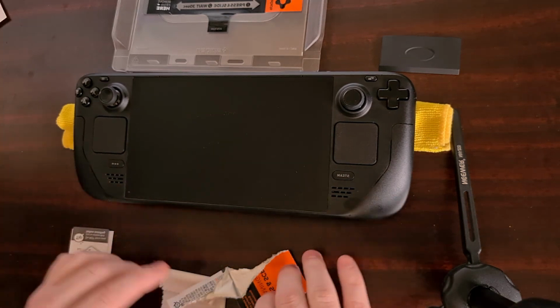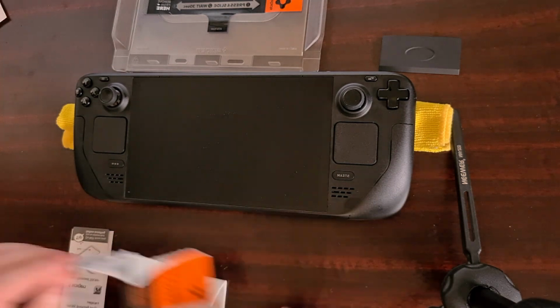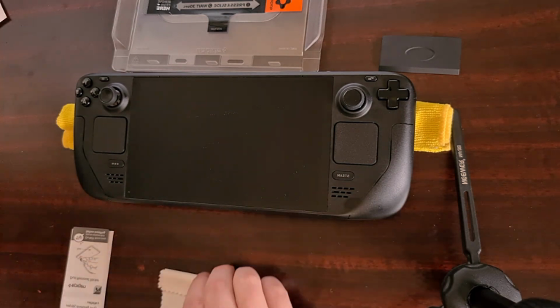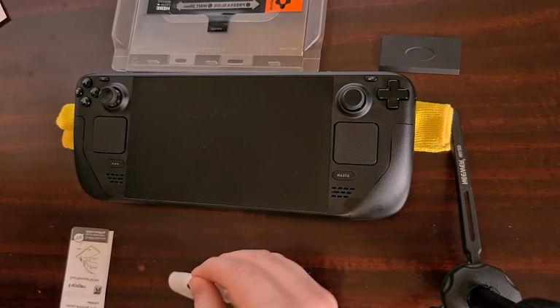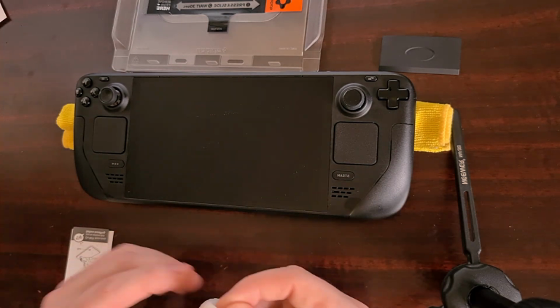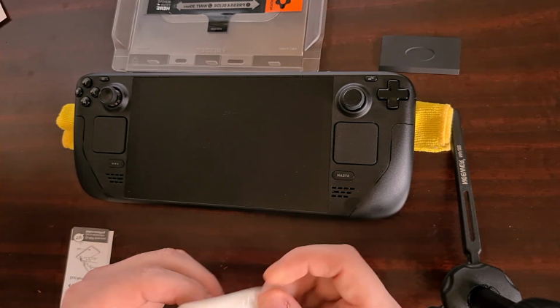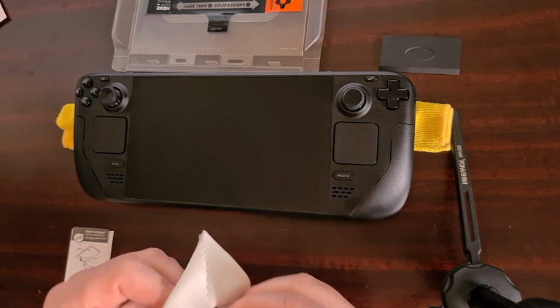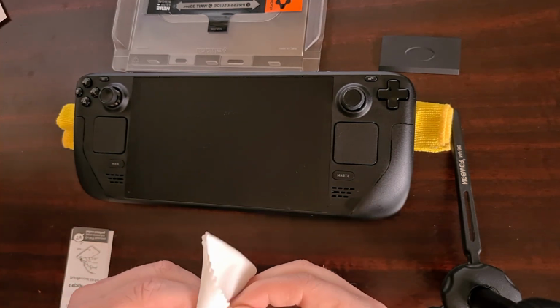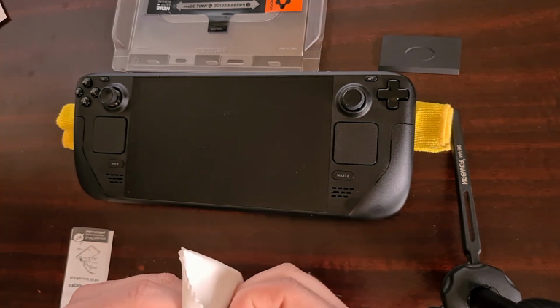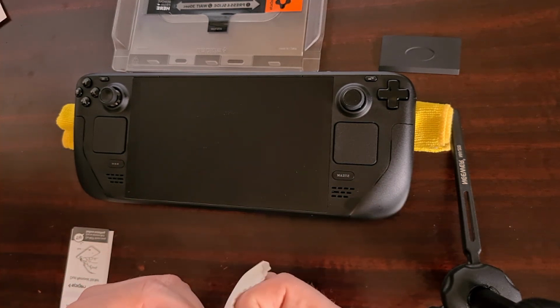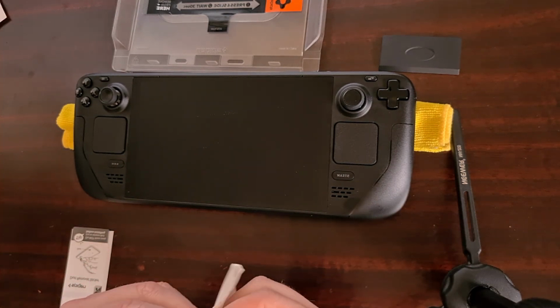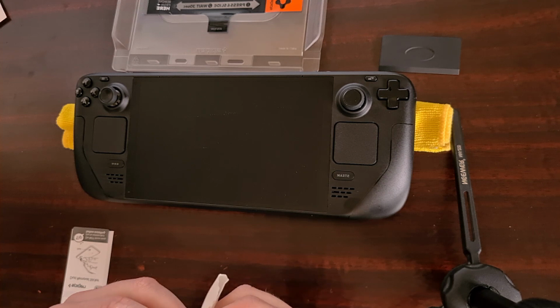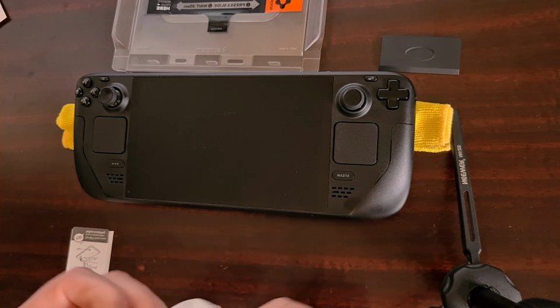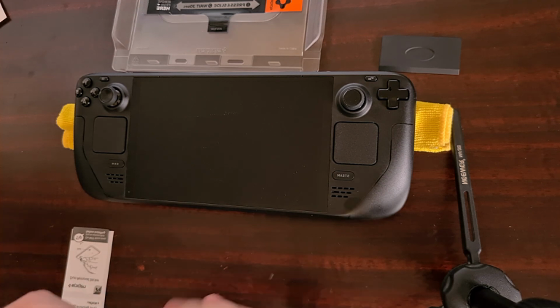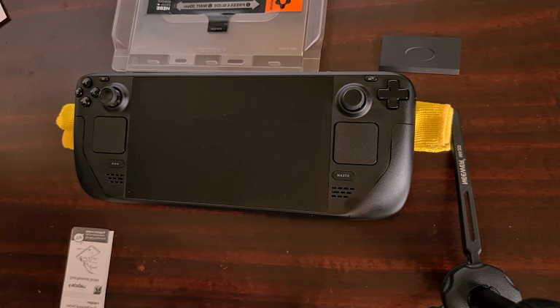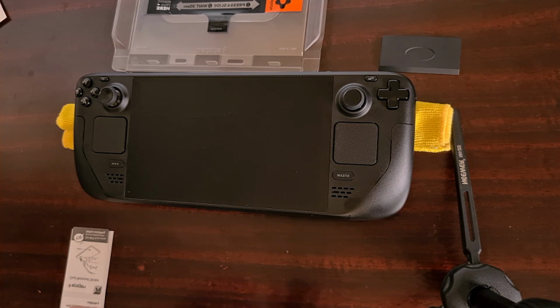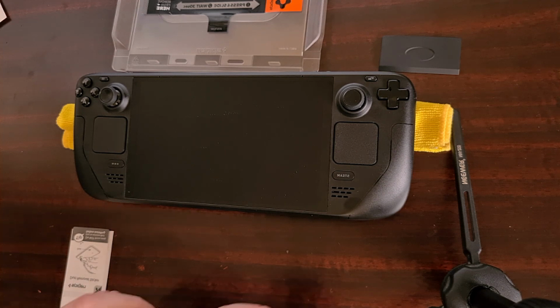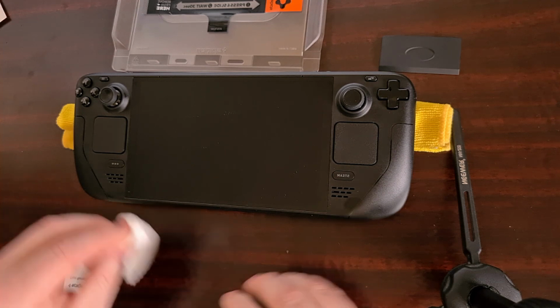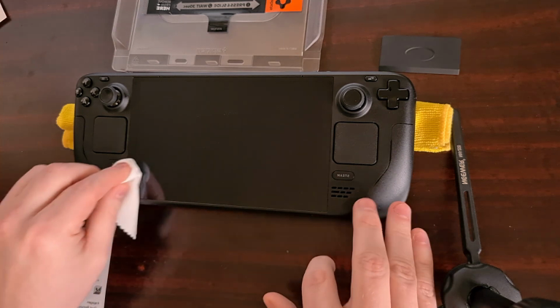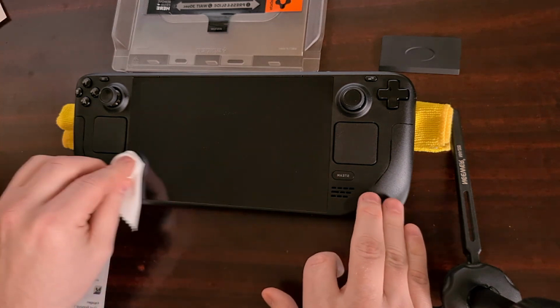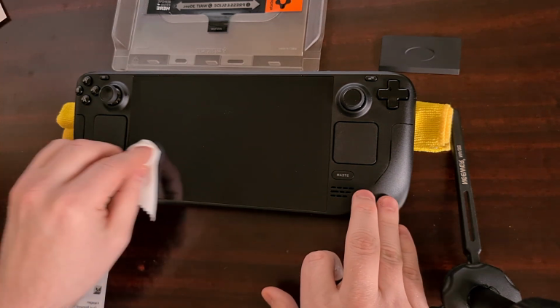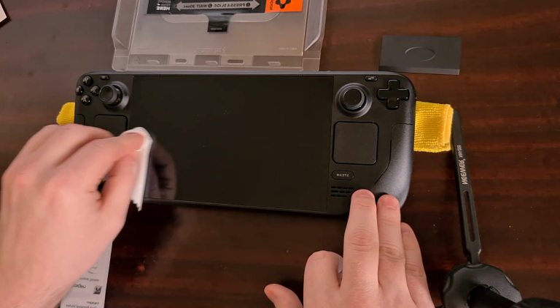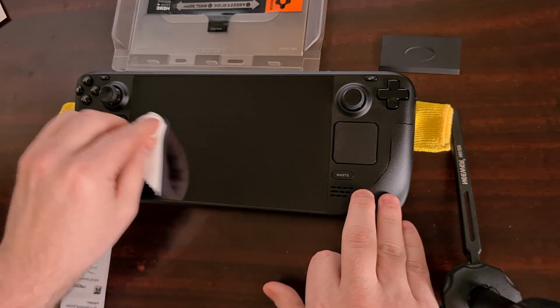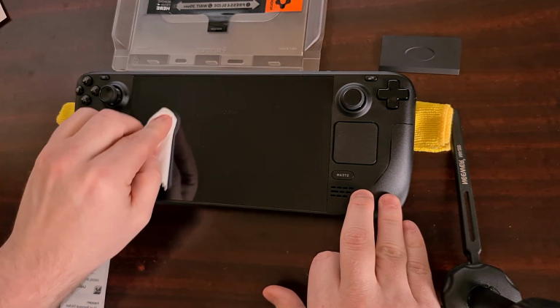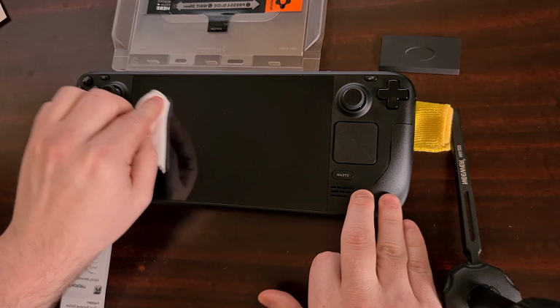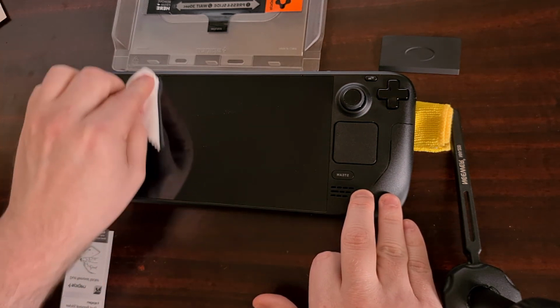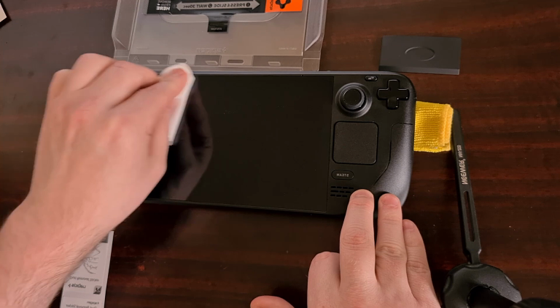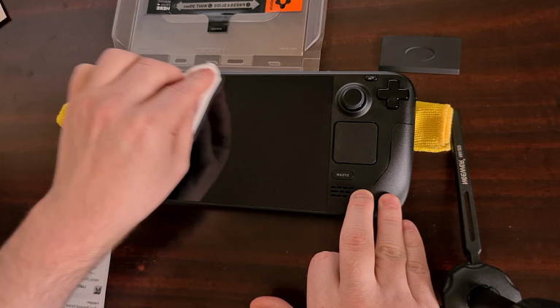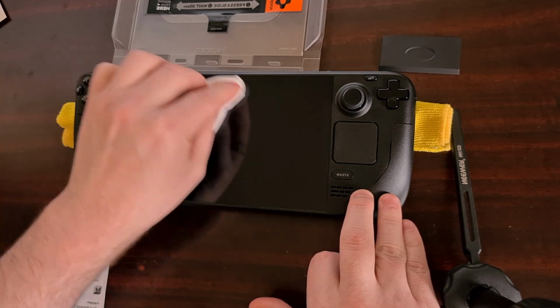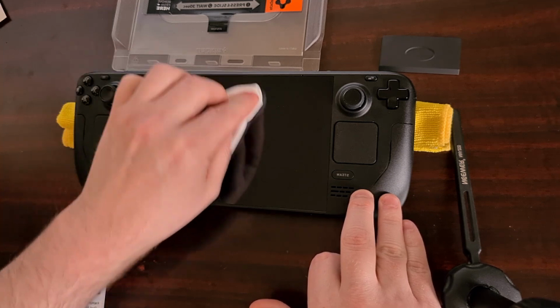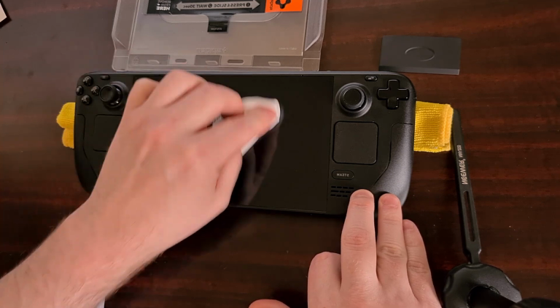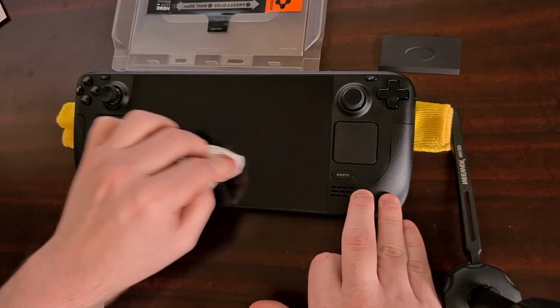With that done, we're then going to get our dry wipe and again just wipe down the screen.